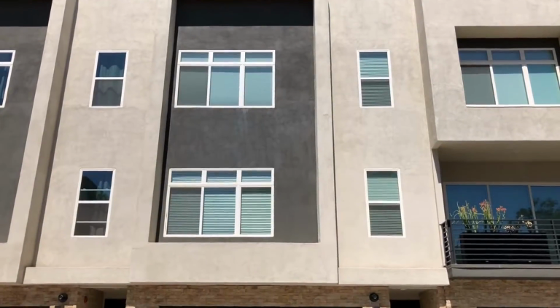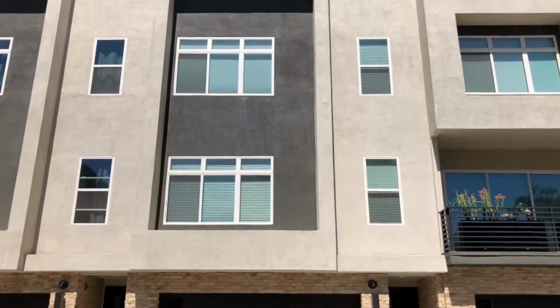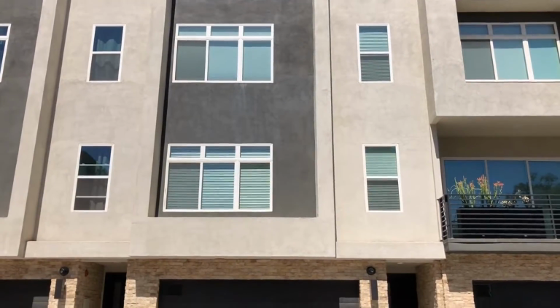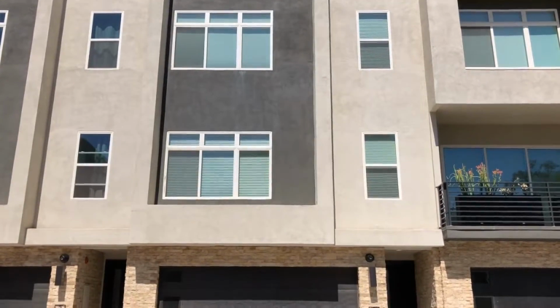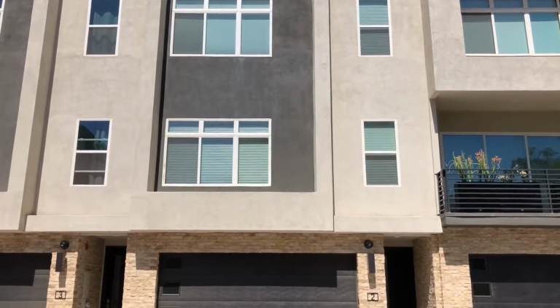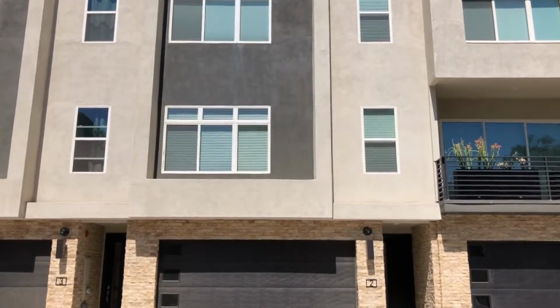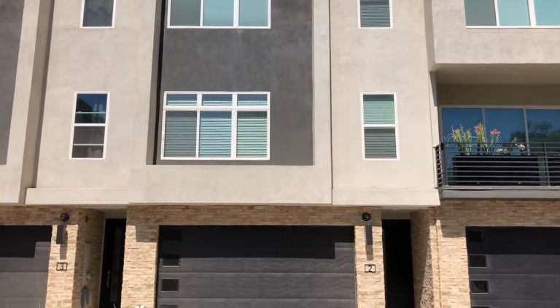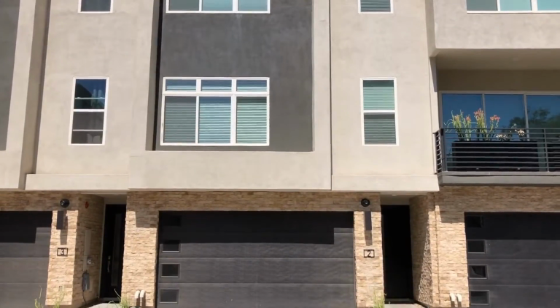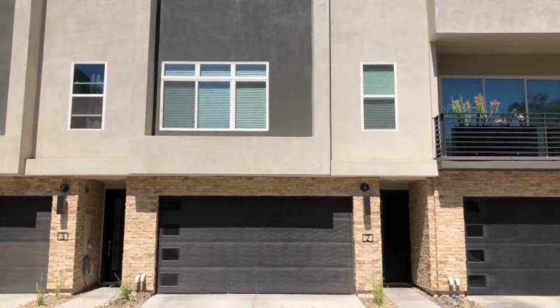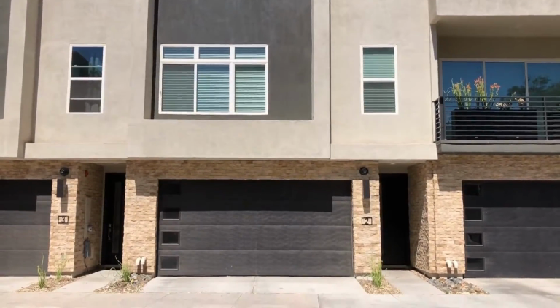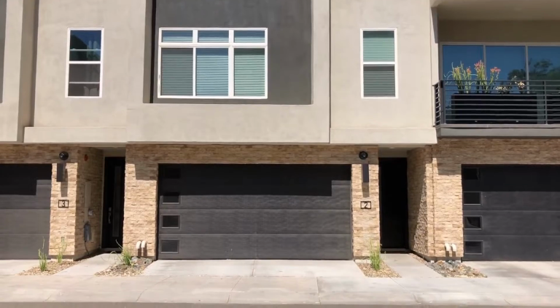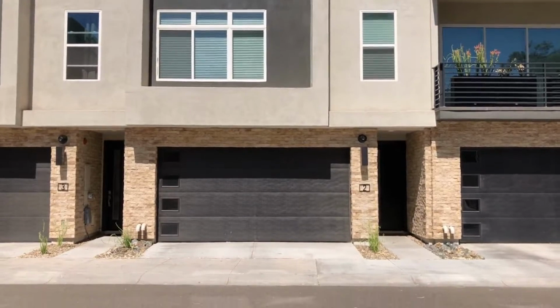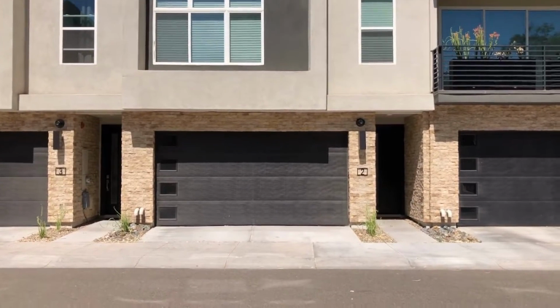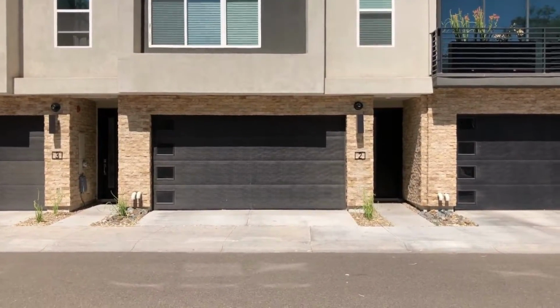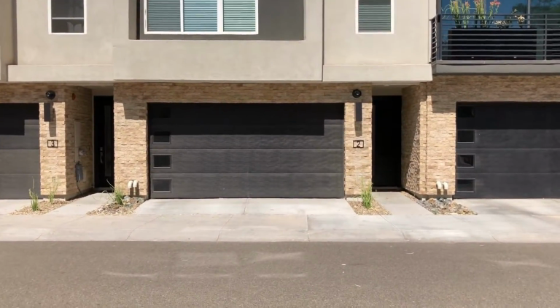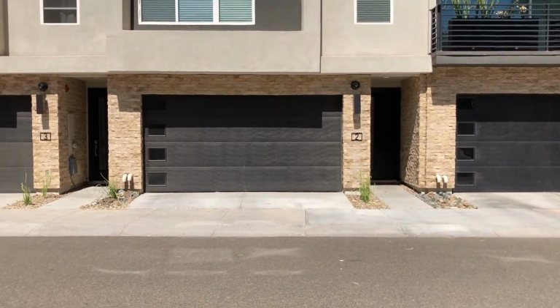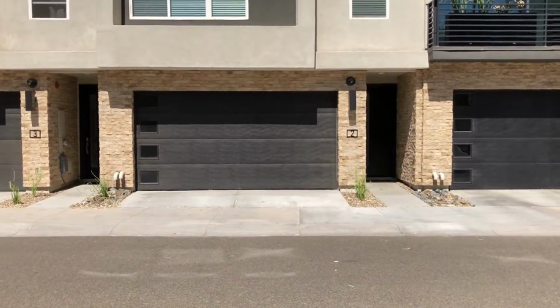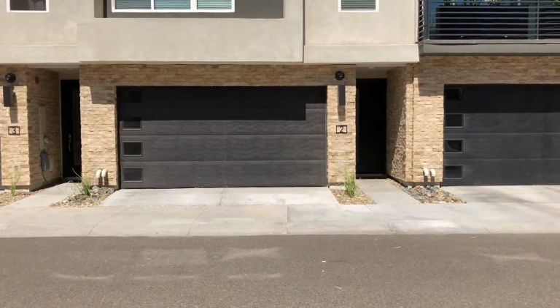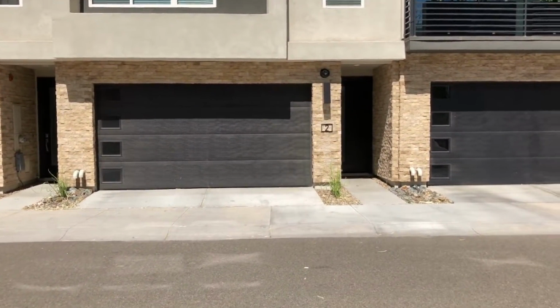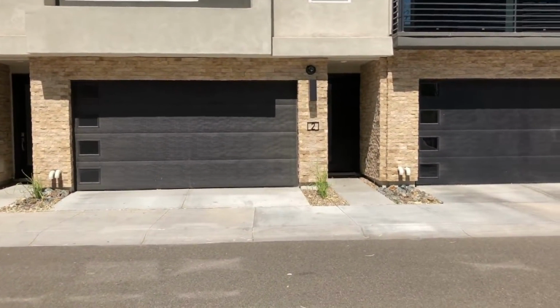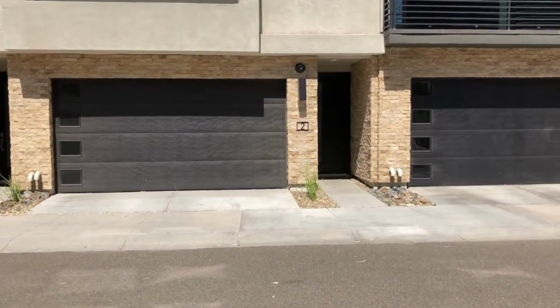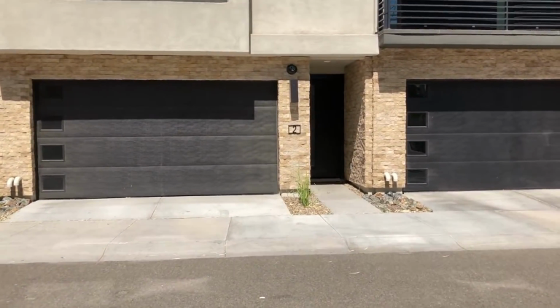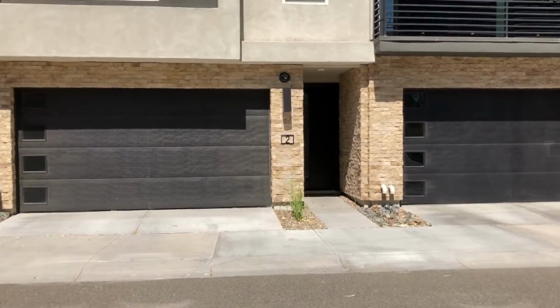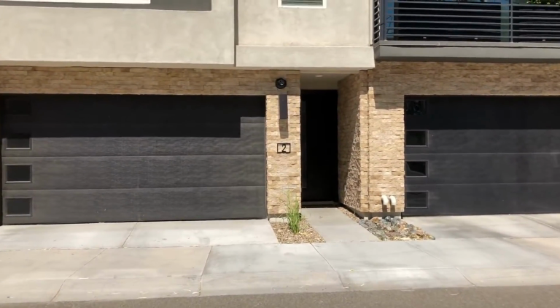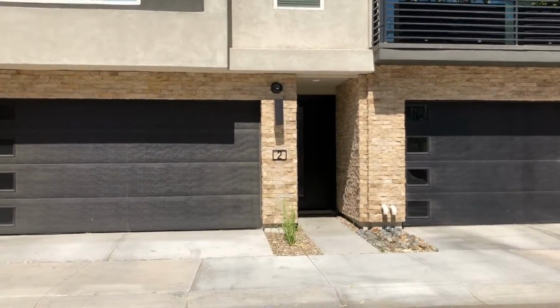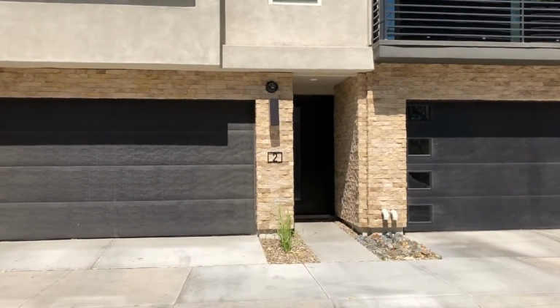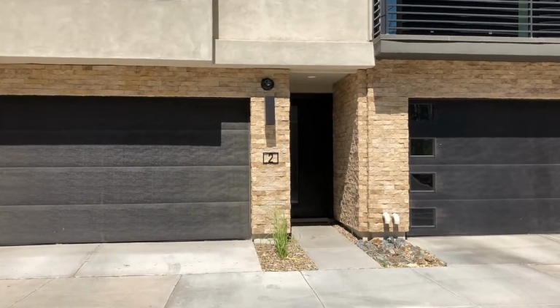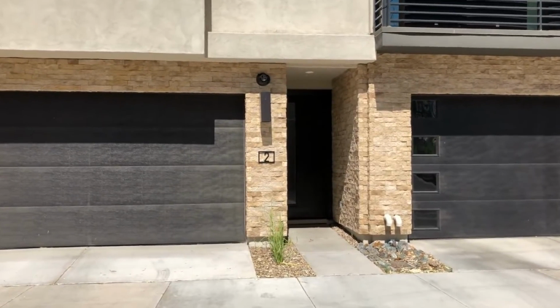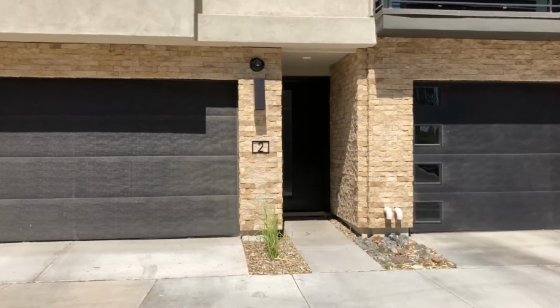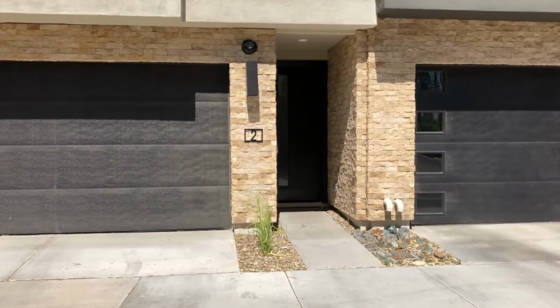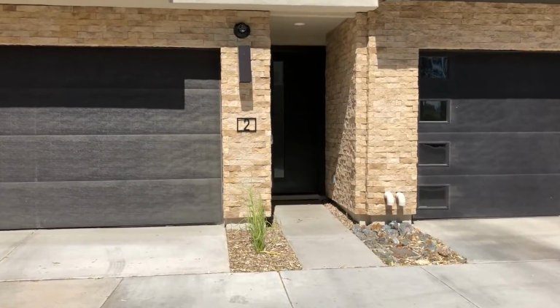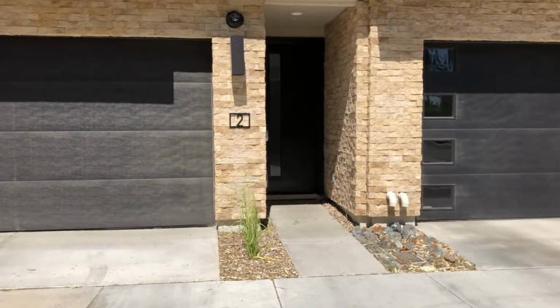ServiceStar Realty has been in business since 2011 and we strive to be the best property management company in Scottsdale, Arizona. We hope you enjoy this video tour.